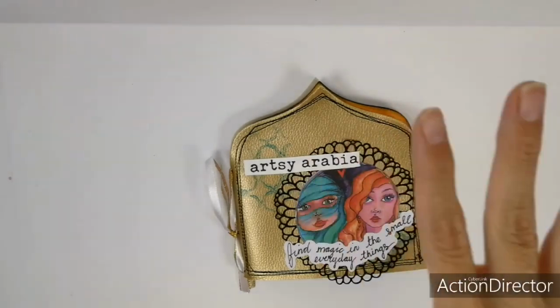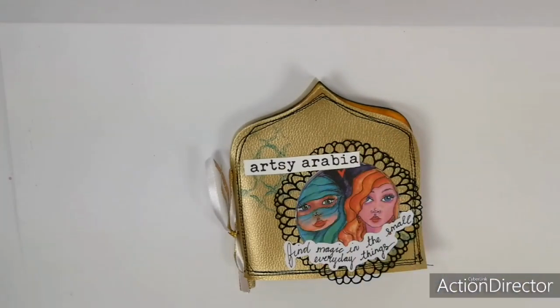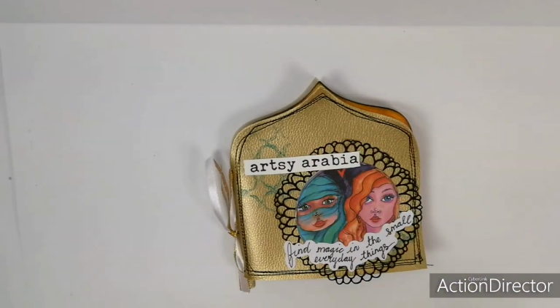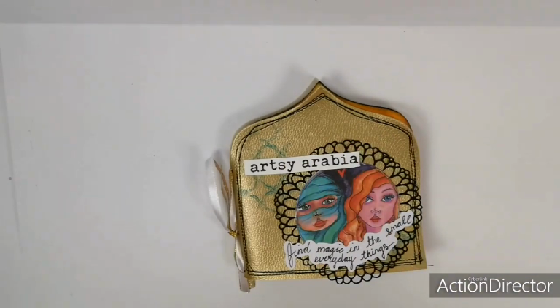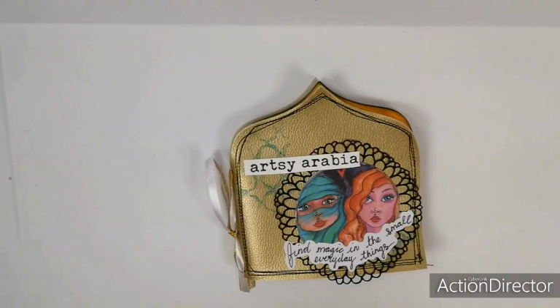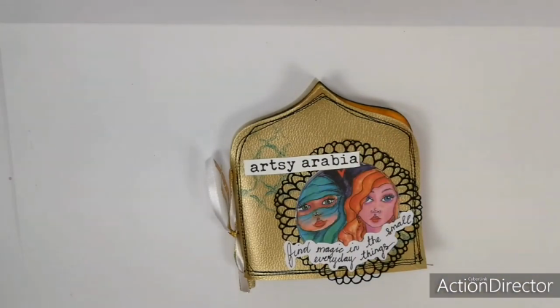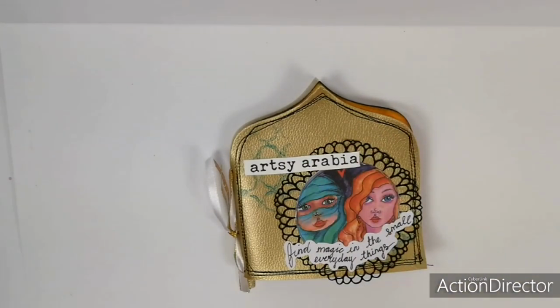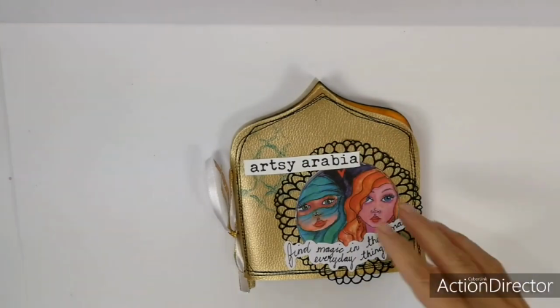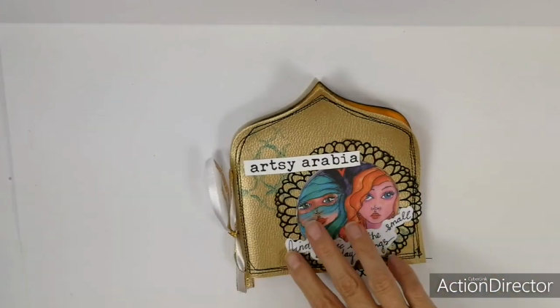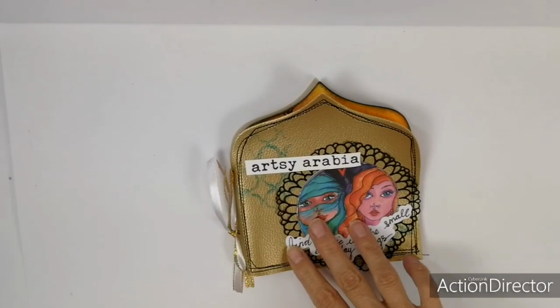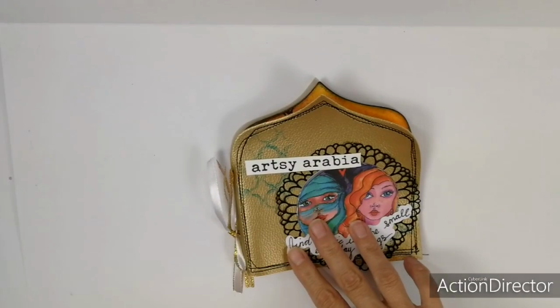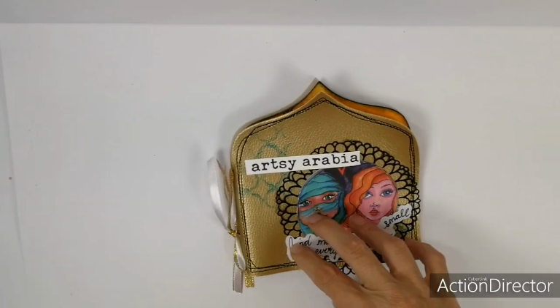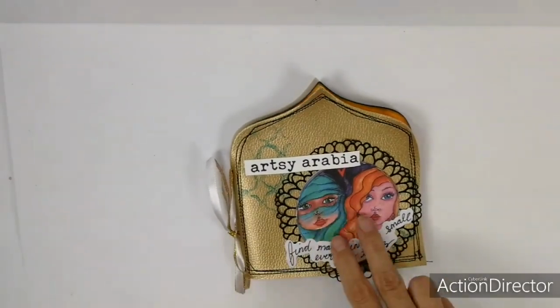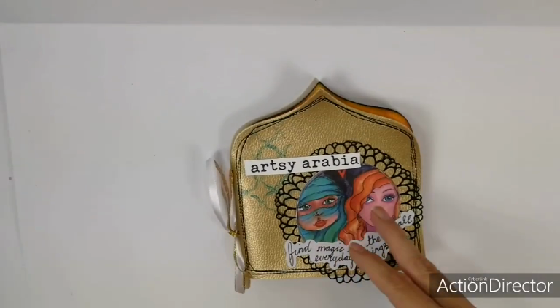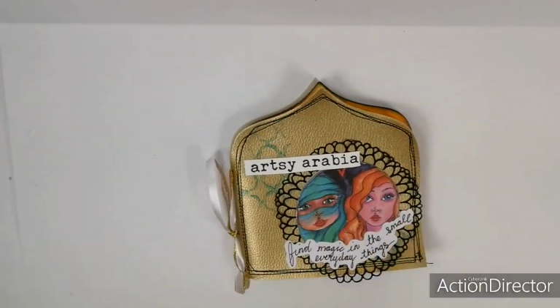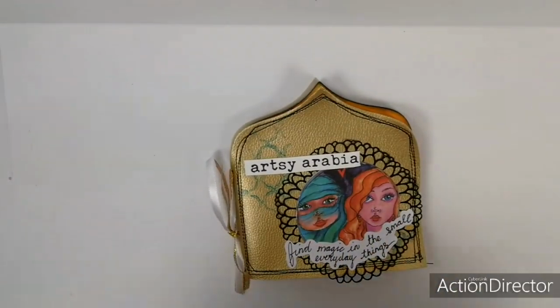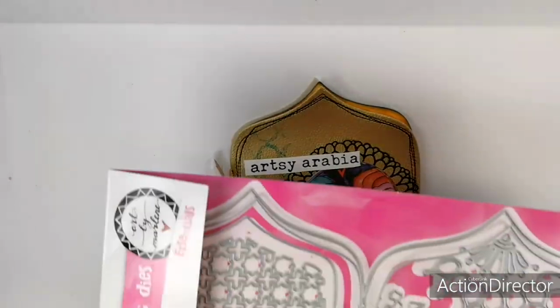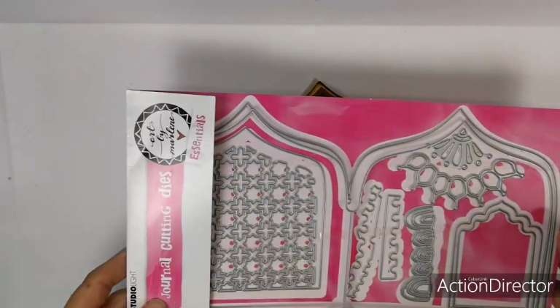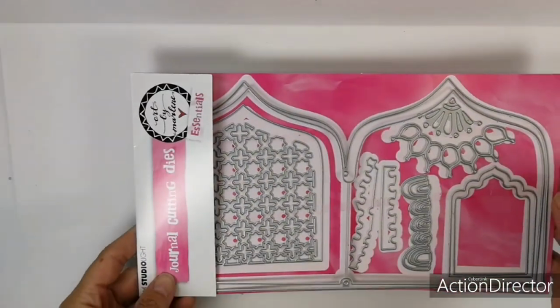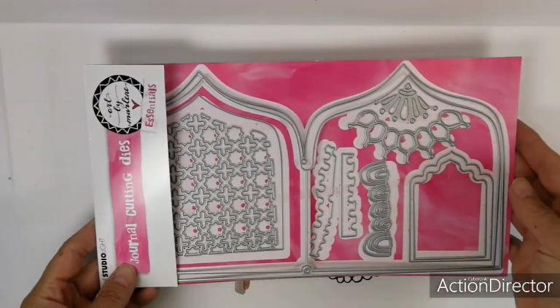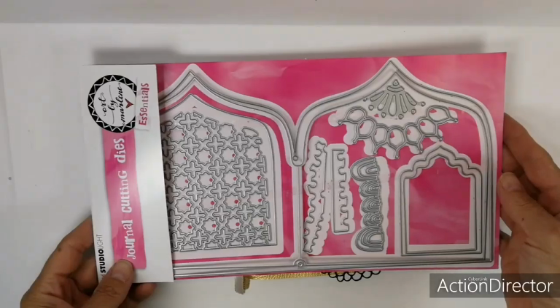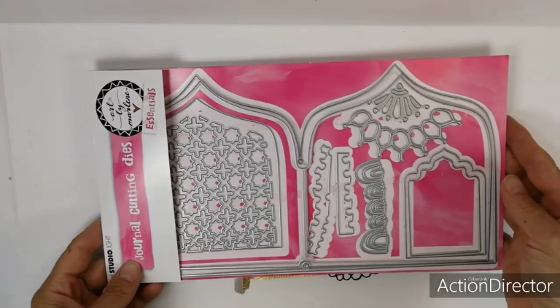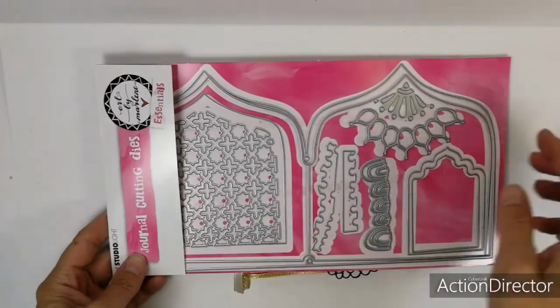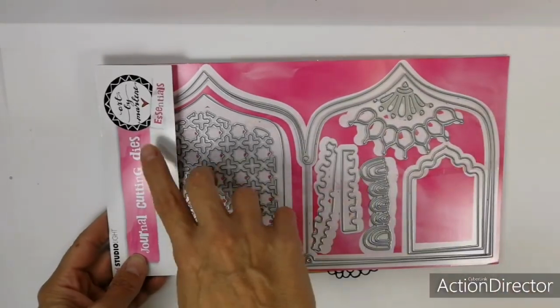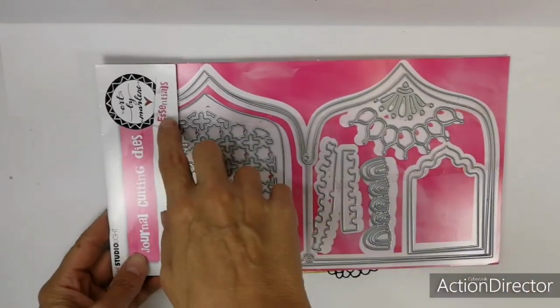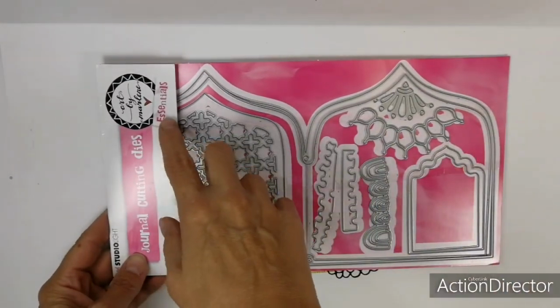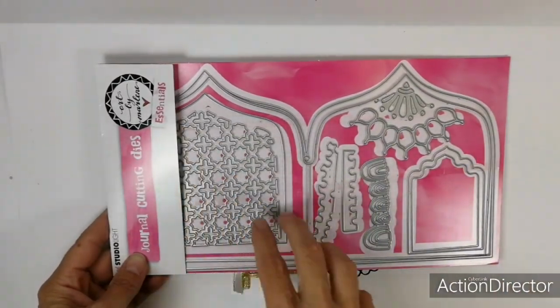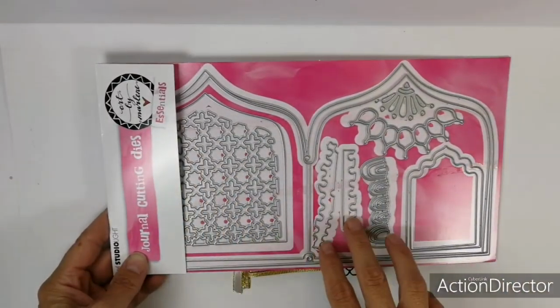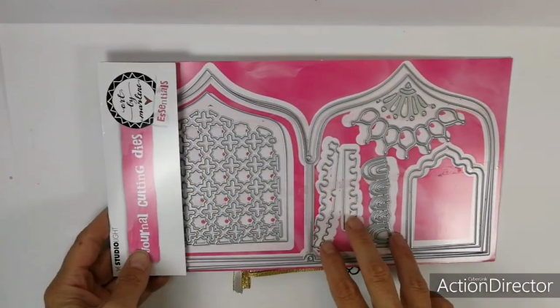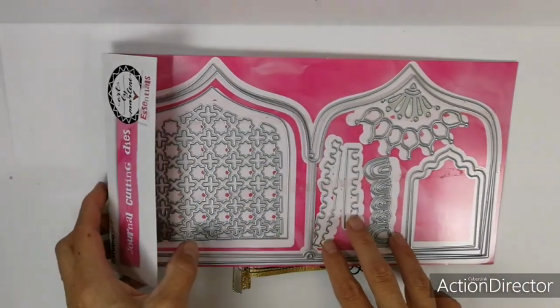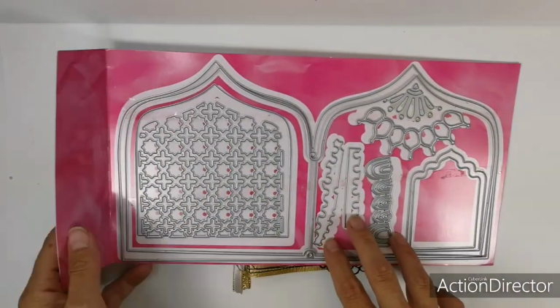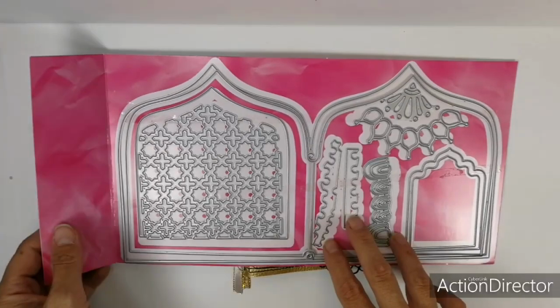Hi everyone! I want to show you this fun mini journal I made. I made it with new journal cutting dies from Art by Marleen. They're from the new Essentials line and it's a great die set — it's so versatile.